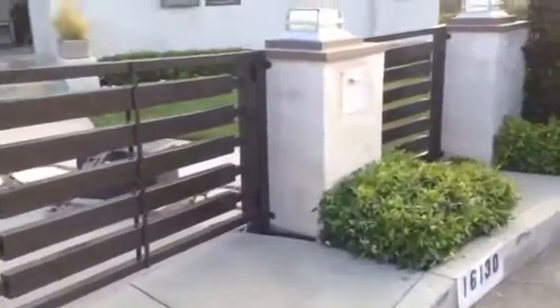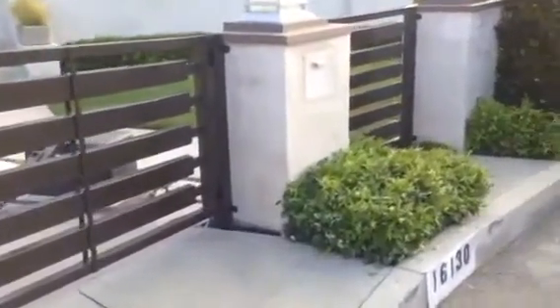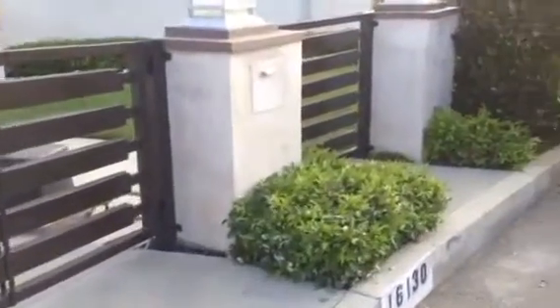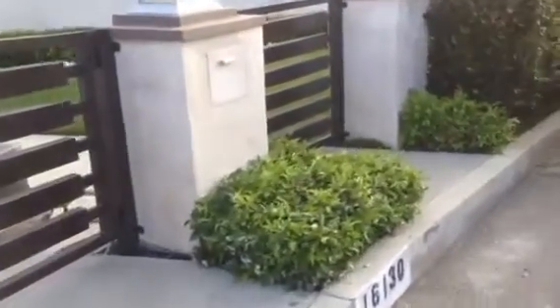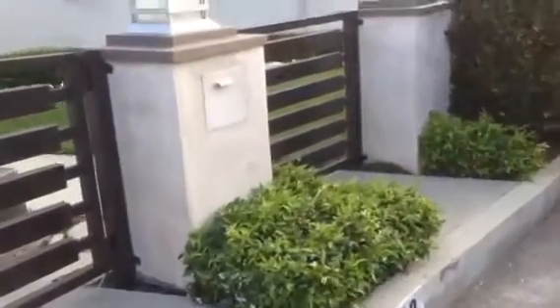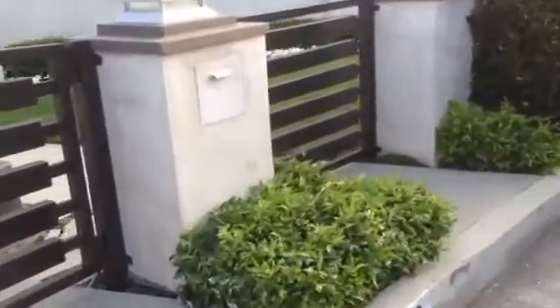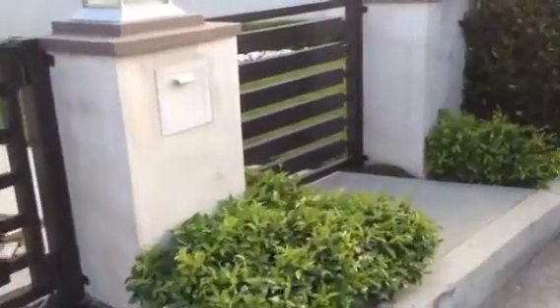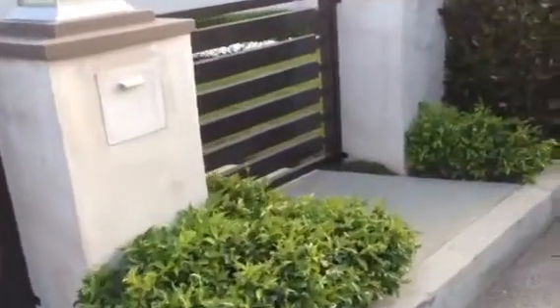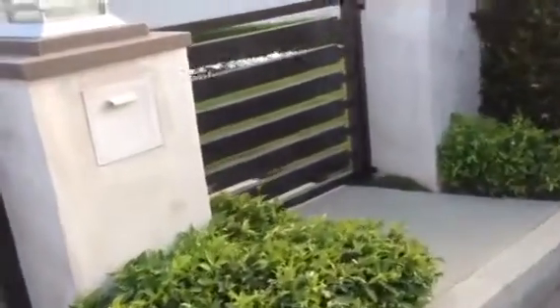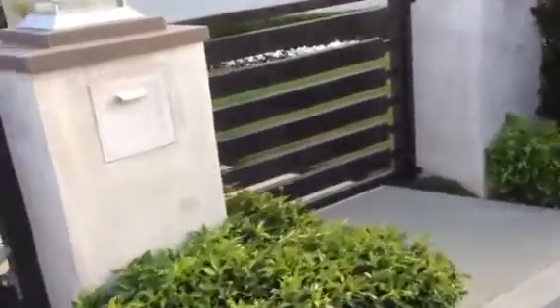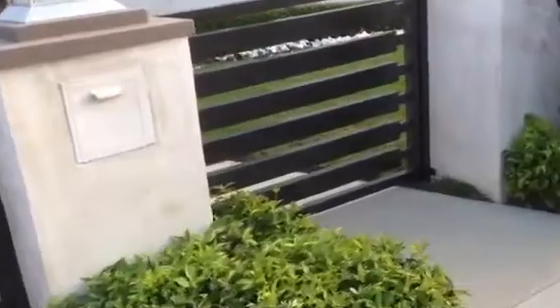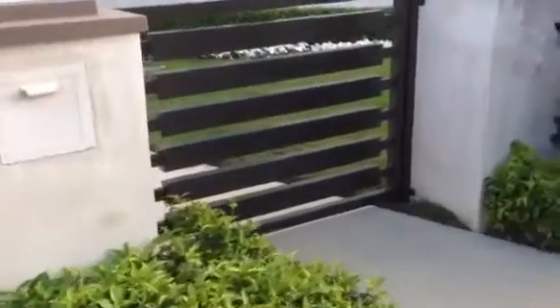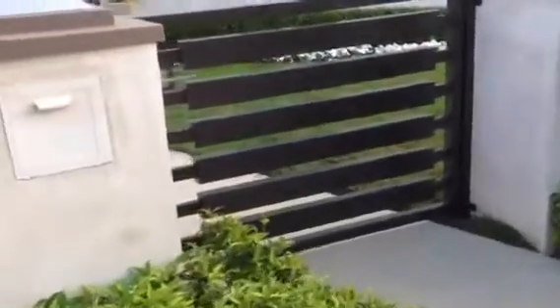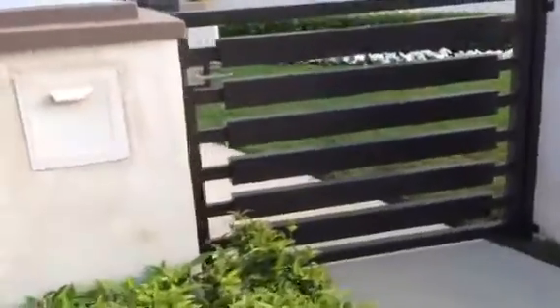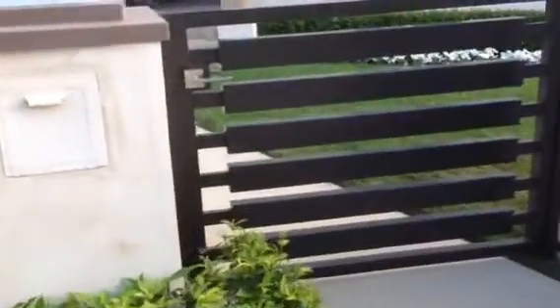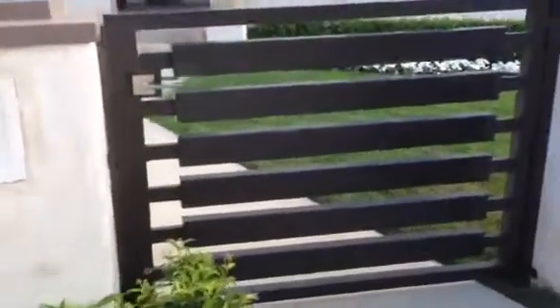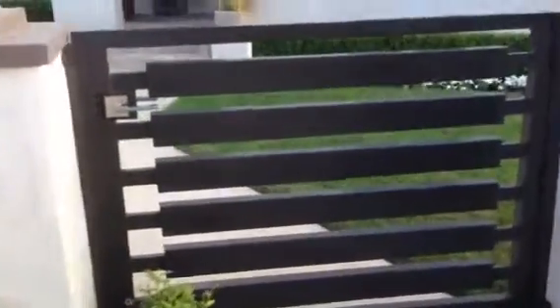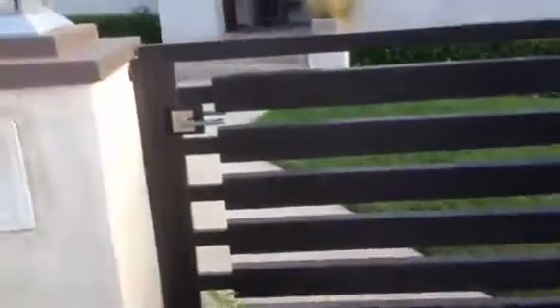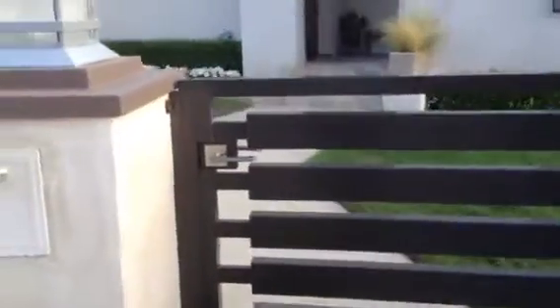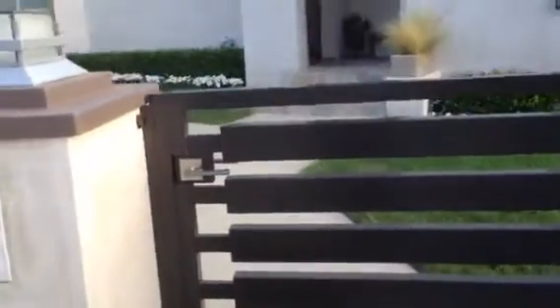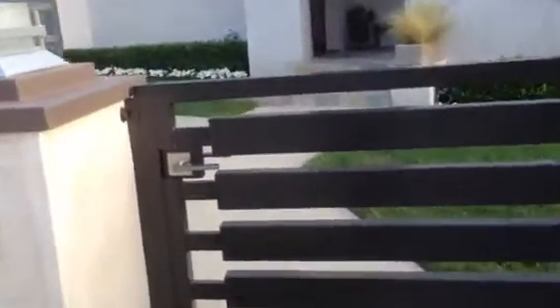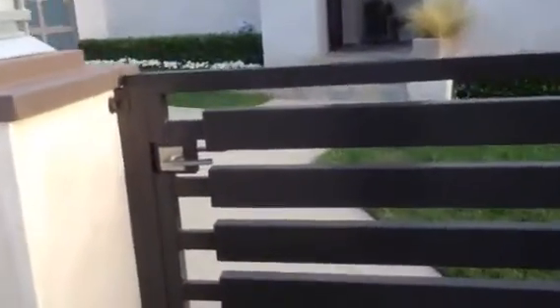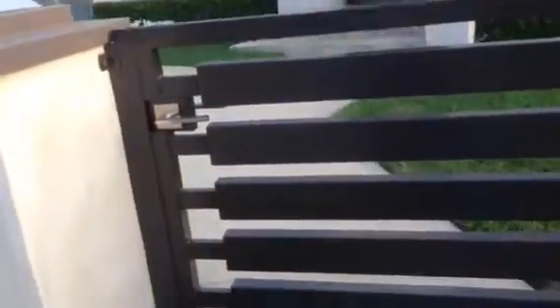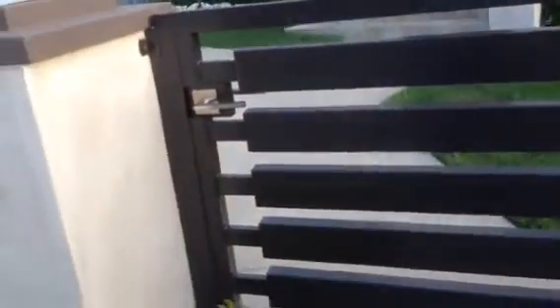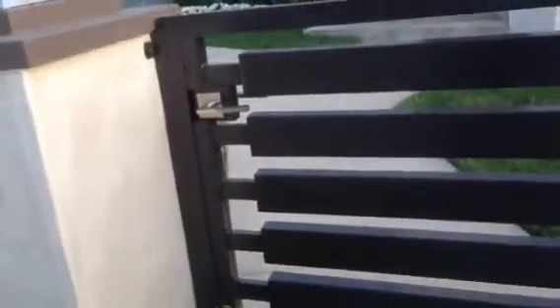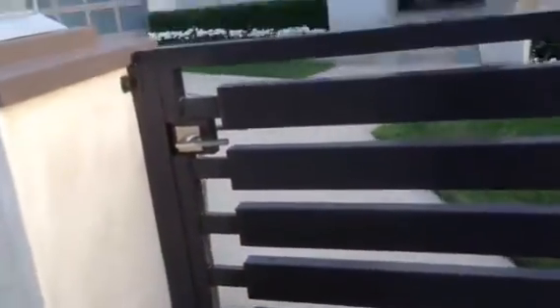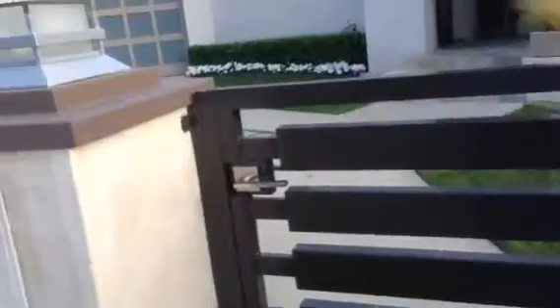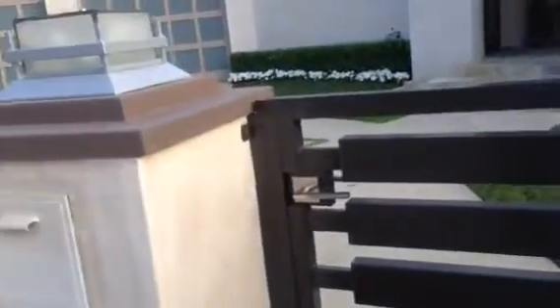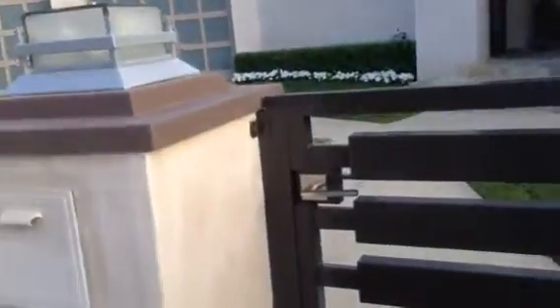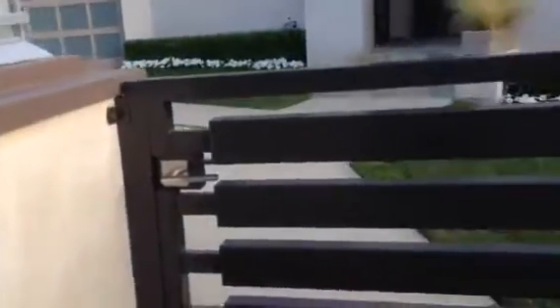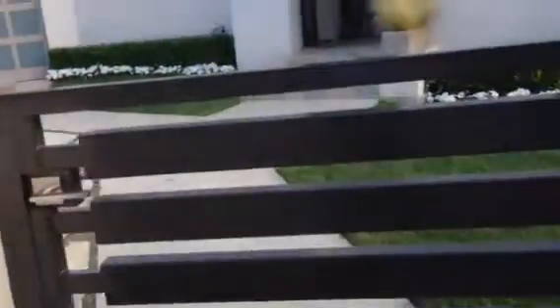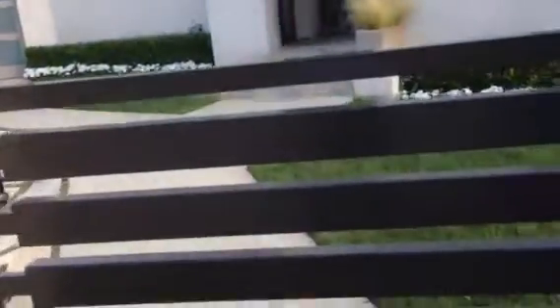They wanted to have some gates that they can keep the dogs inside, and just to kind of show you the workmanship and the care for details.